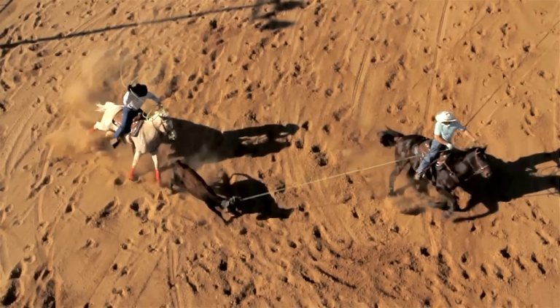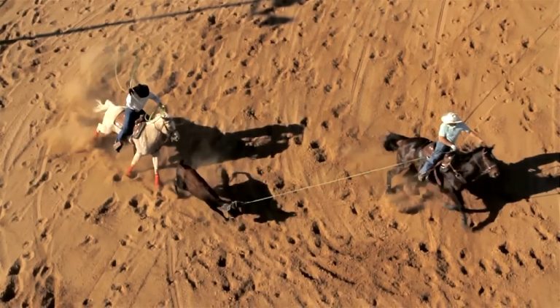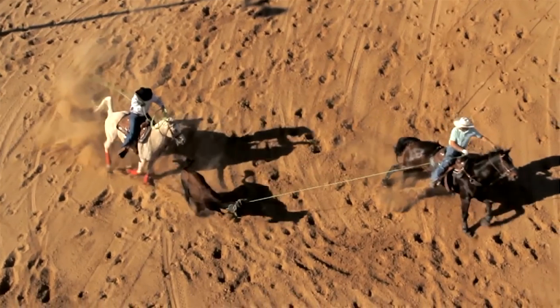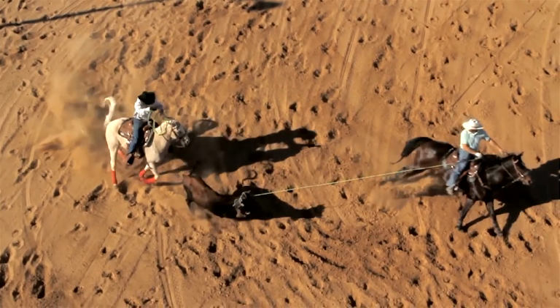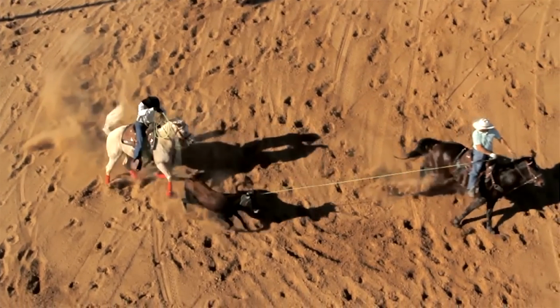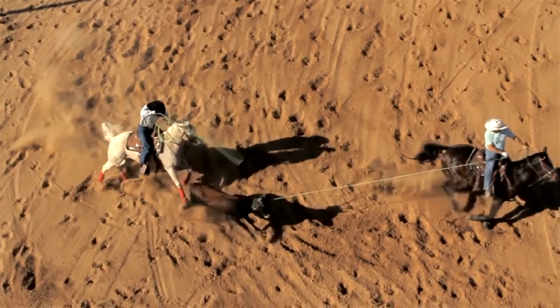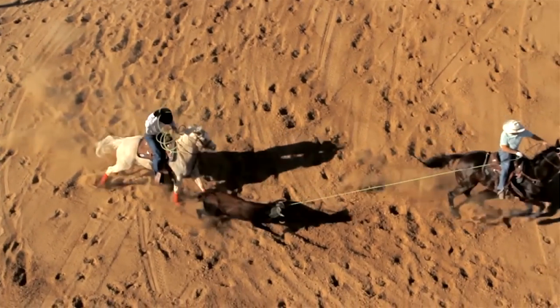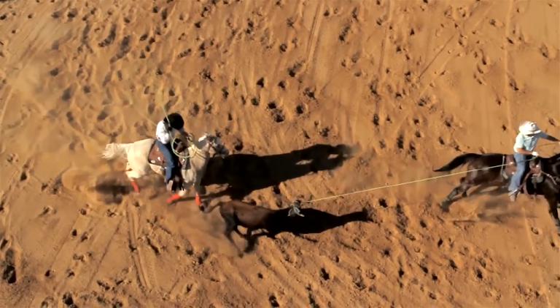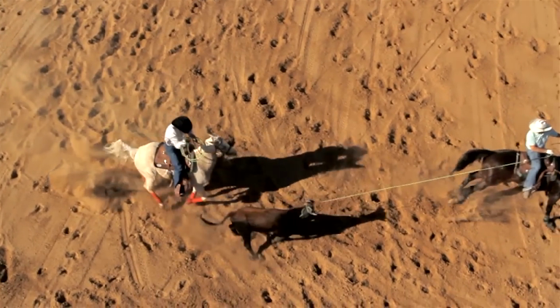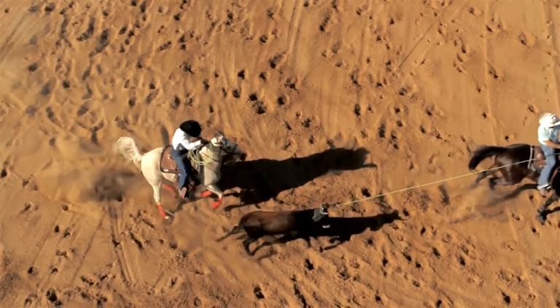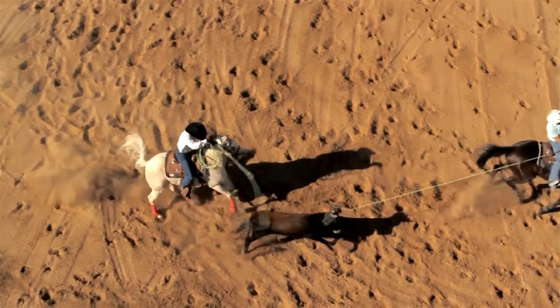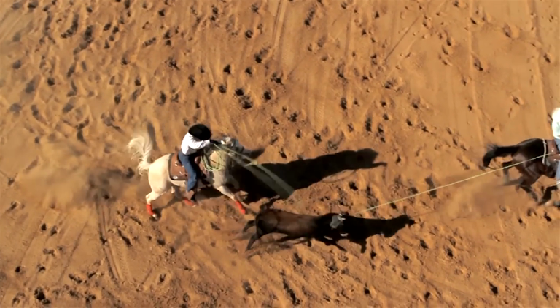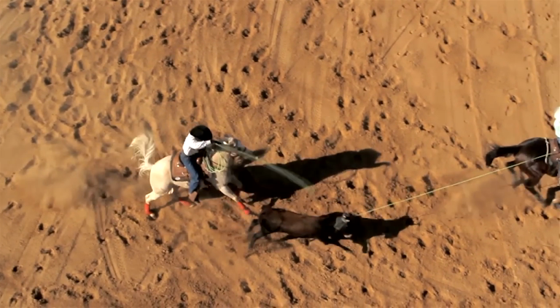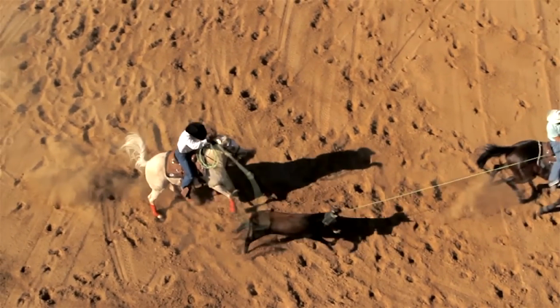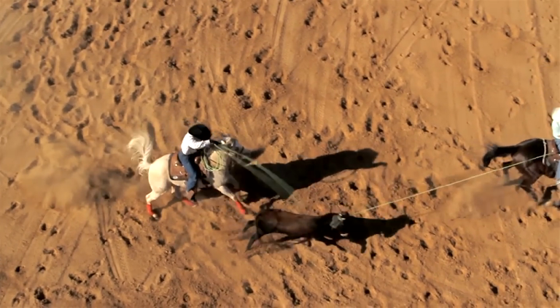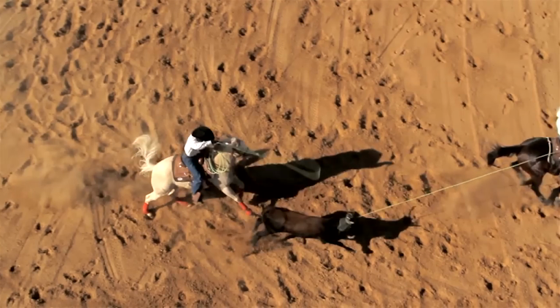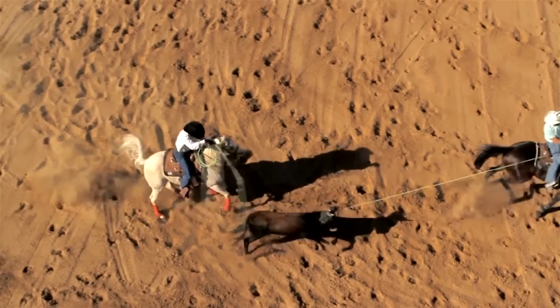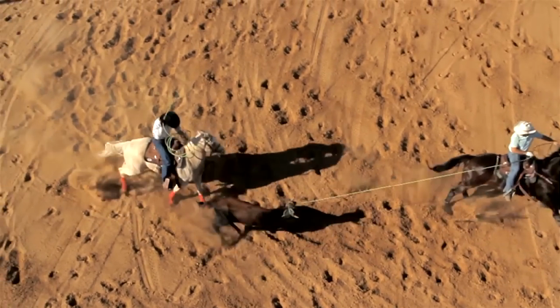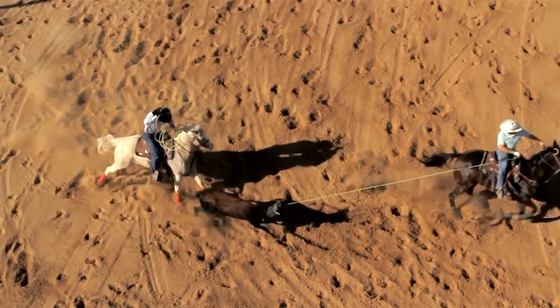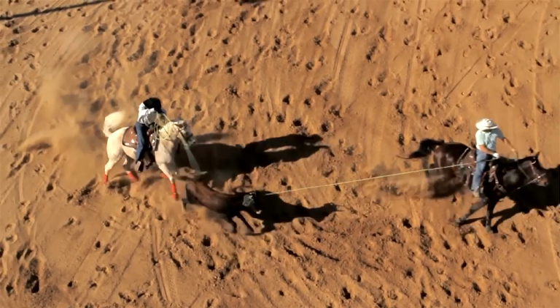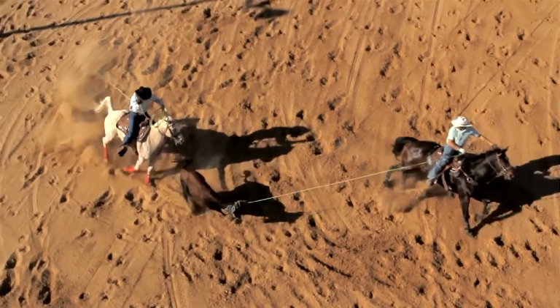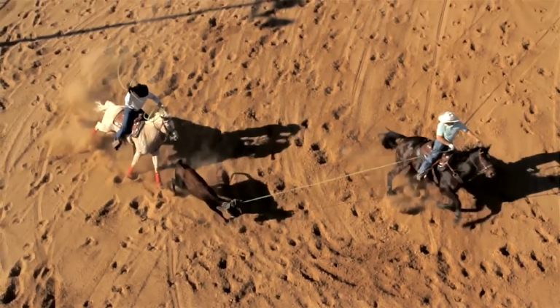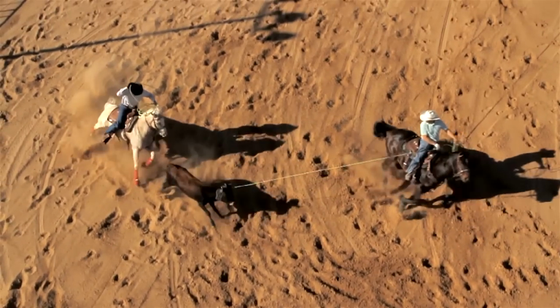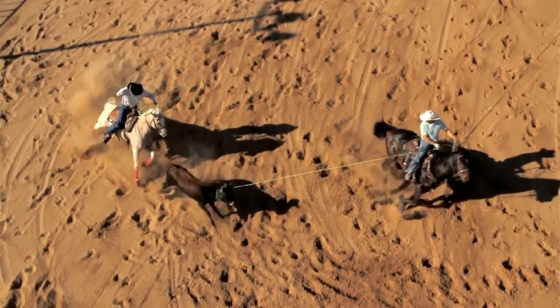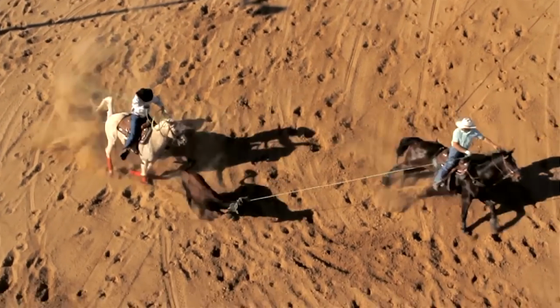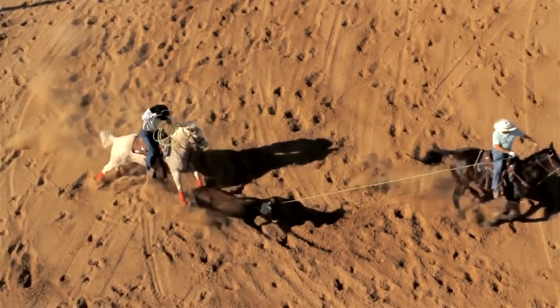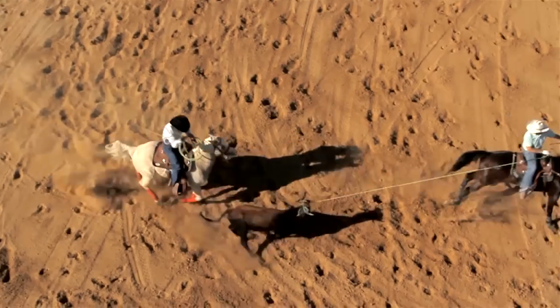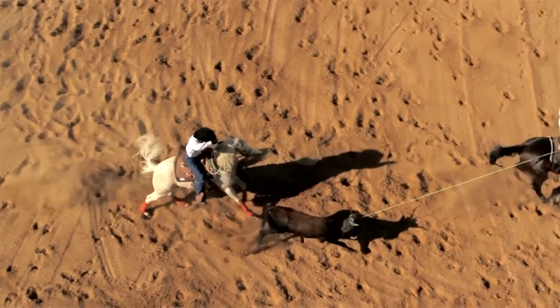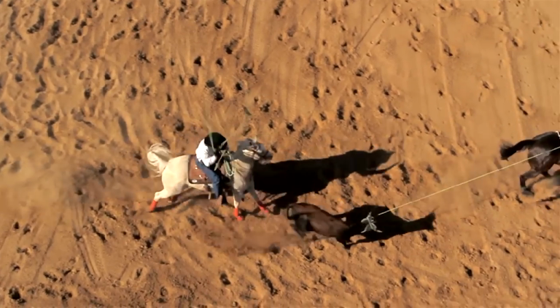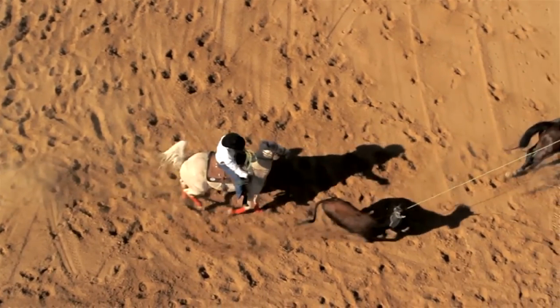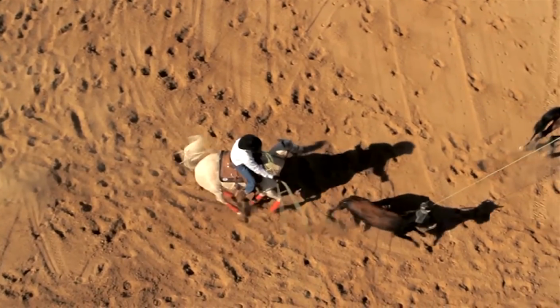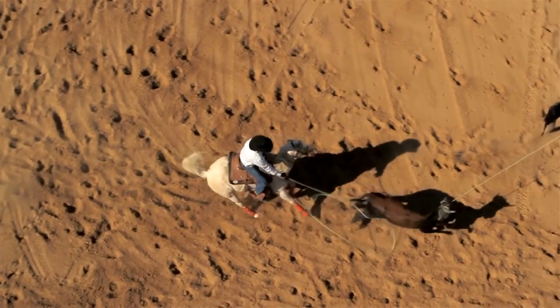So we can show you that distance through the corner. Notice my swing over the steer's back, but I'm never in a position where I lose sight of the feet. All the way through the corner and all the way up until I deliver my rope, I can clearly see both feet.